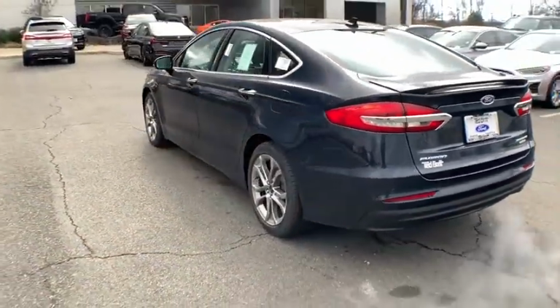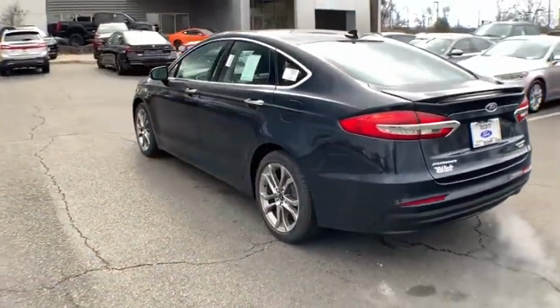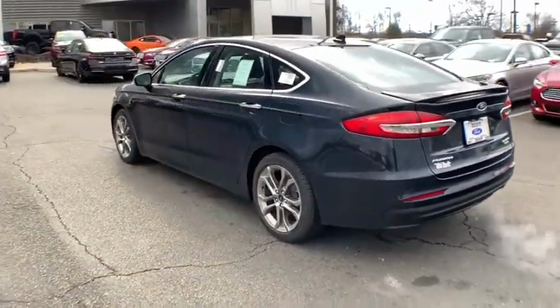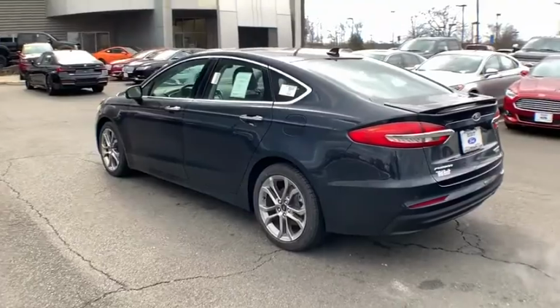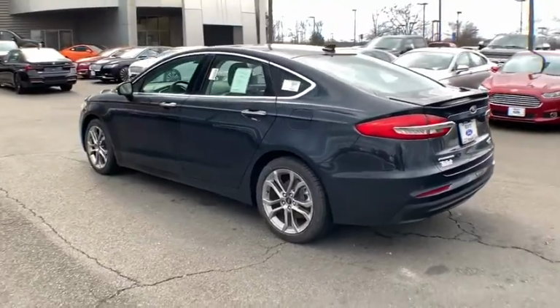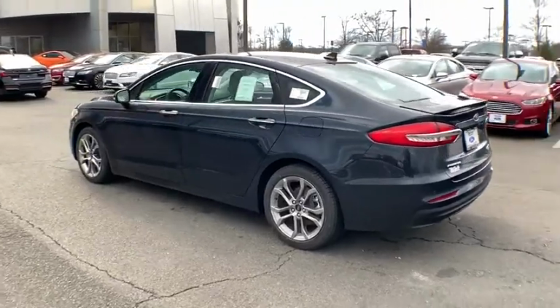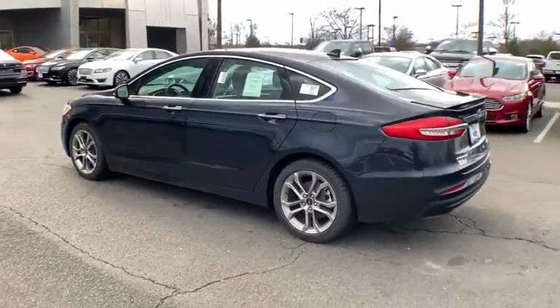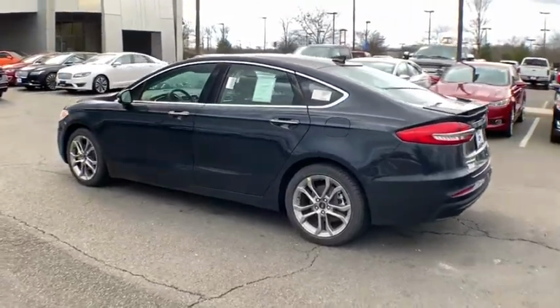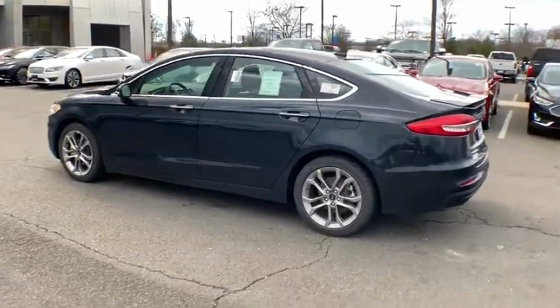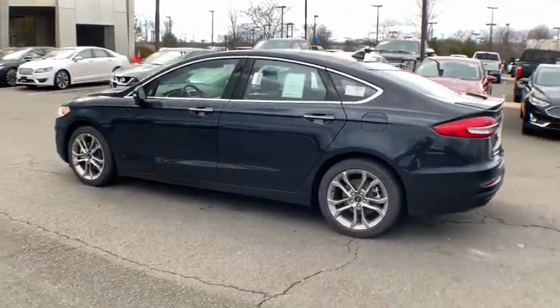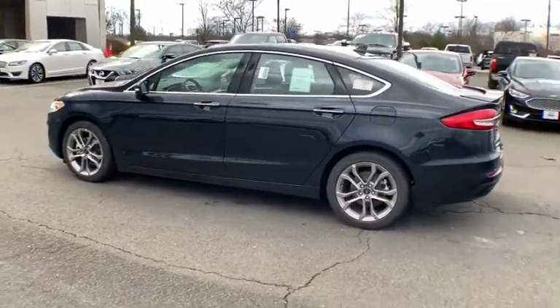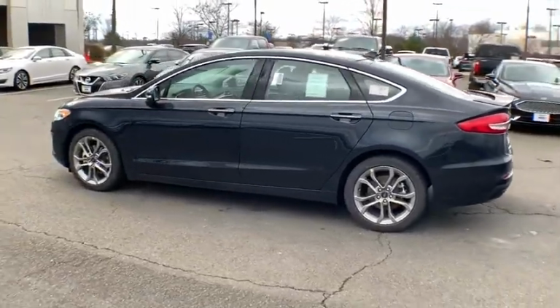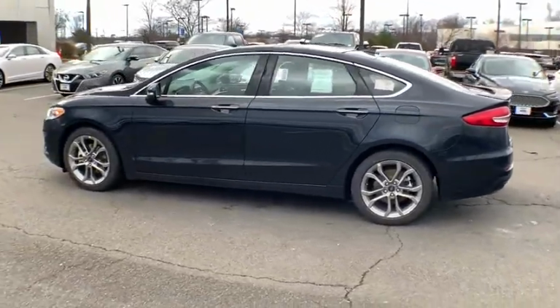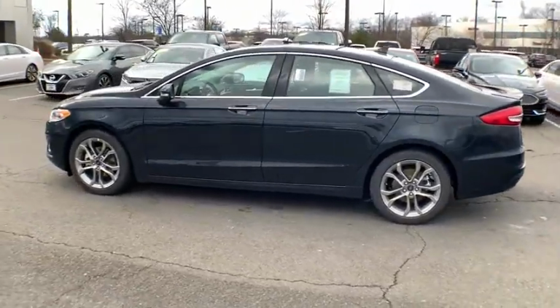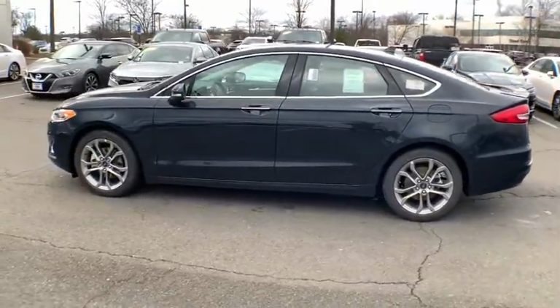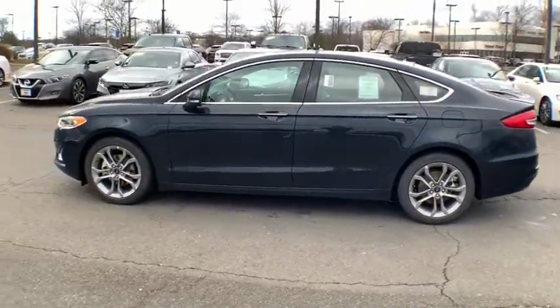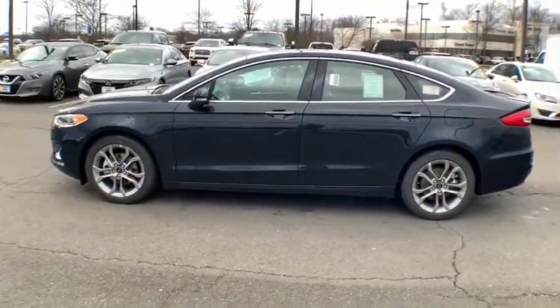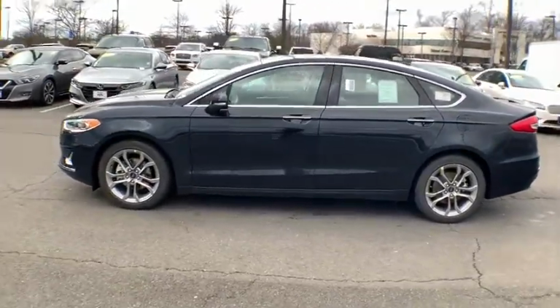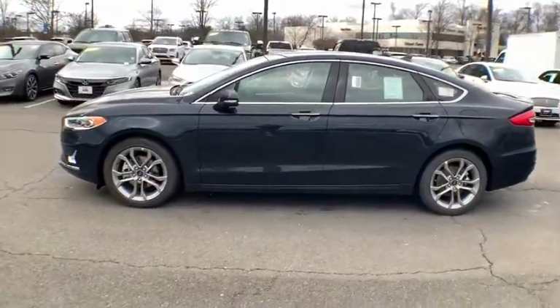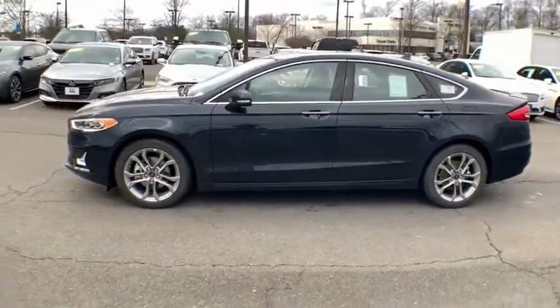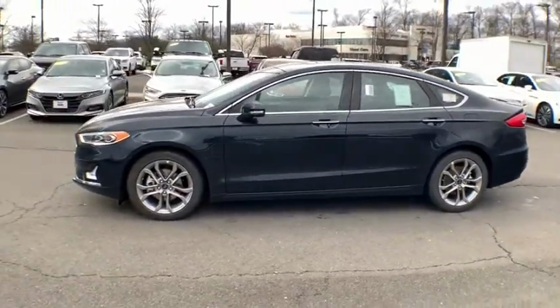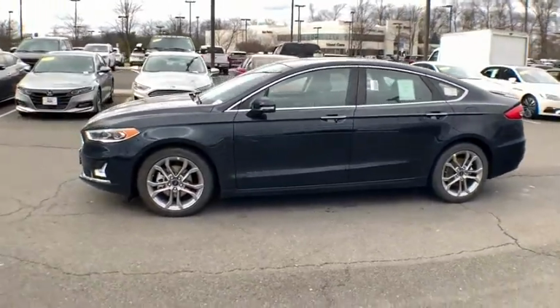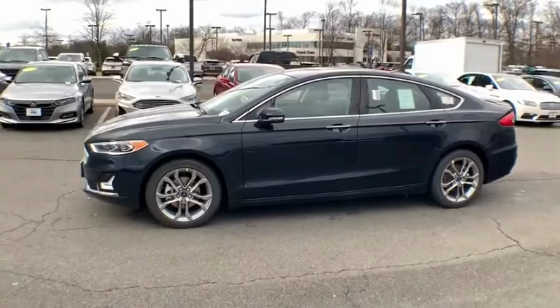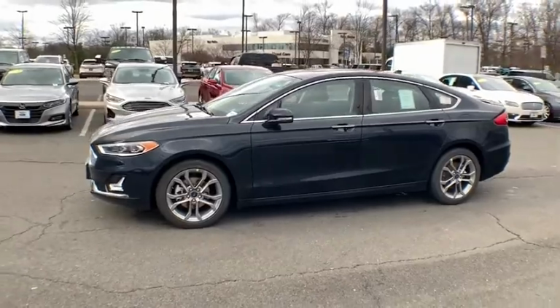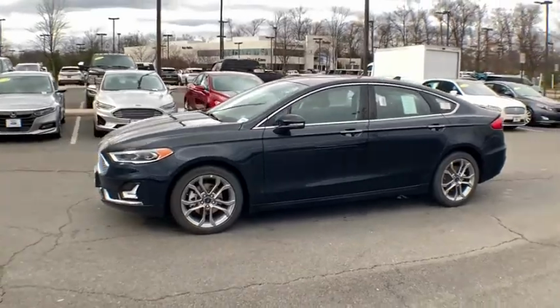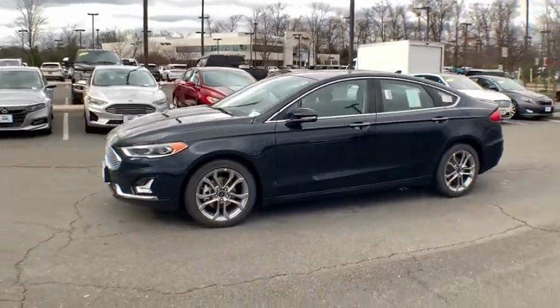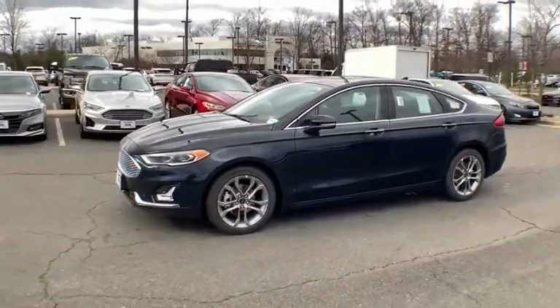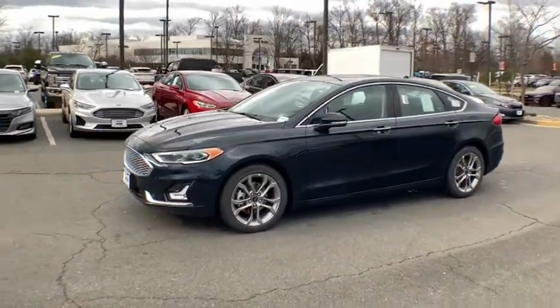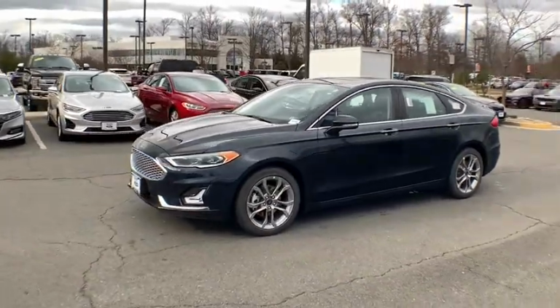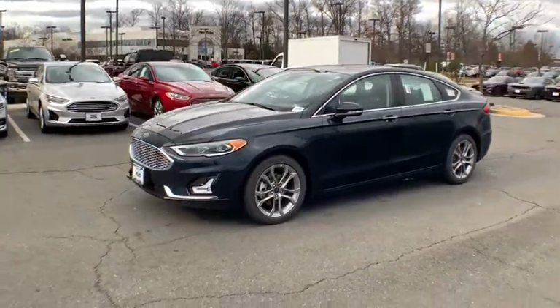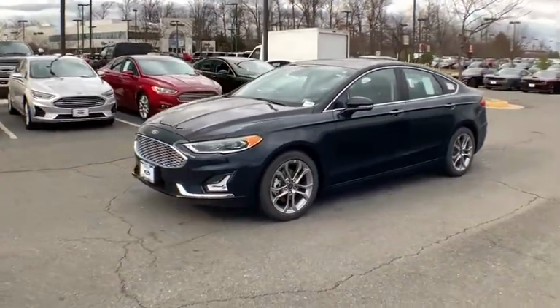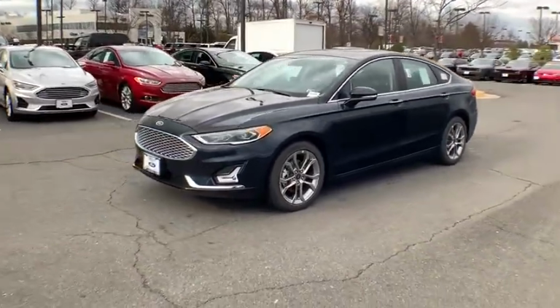Leather-wrapped steering wheel, adjustable steering wheel, power steering, floor mats, aluminum wheels, four-wheel disc brakes, keyless start, cruise control.